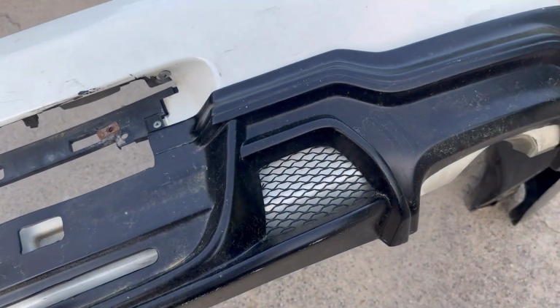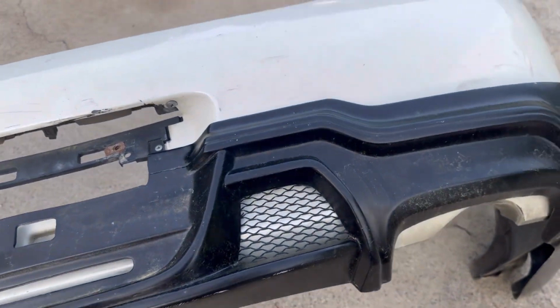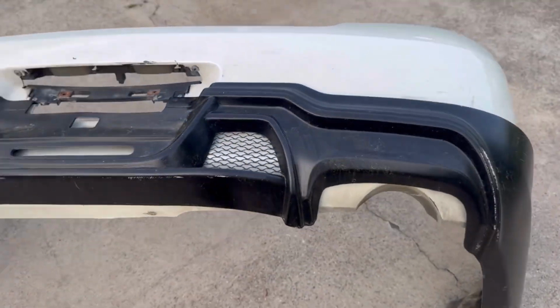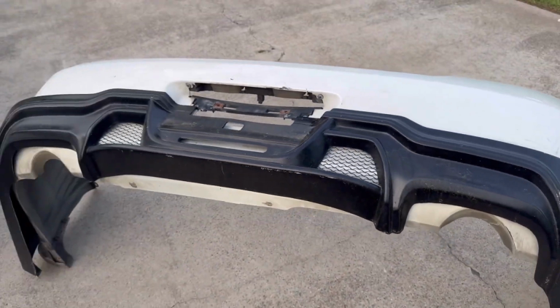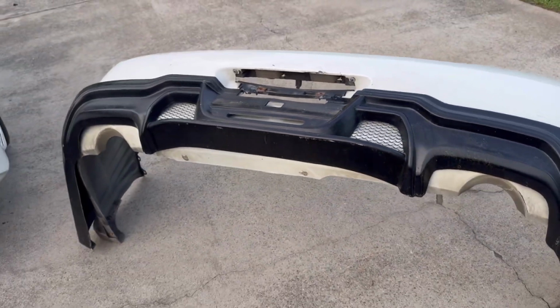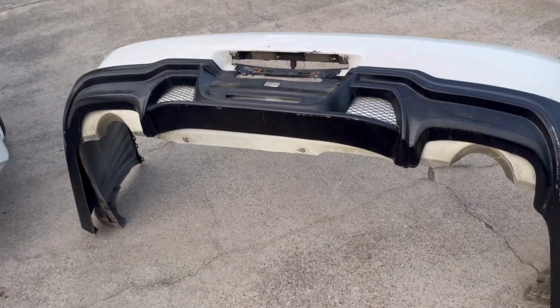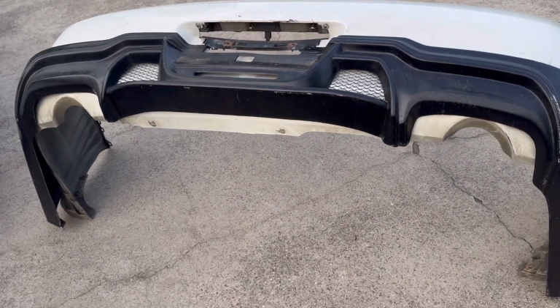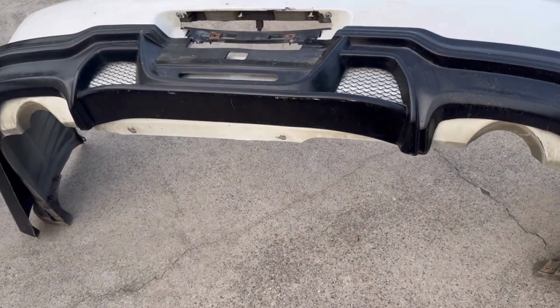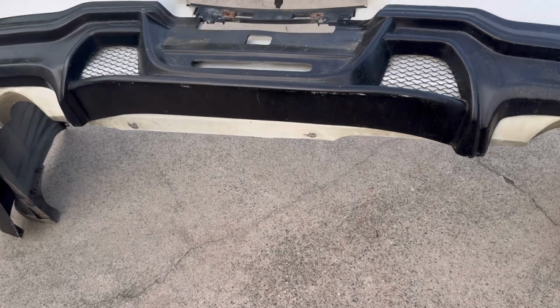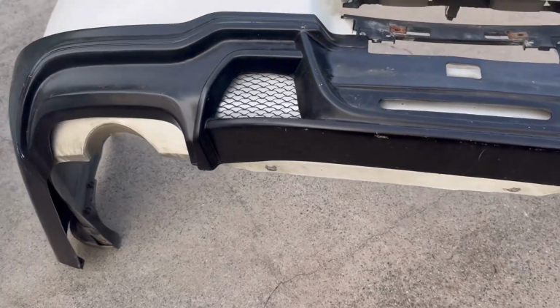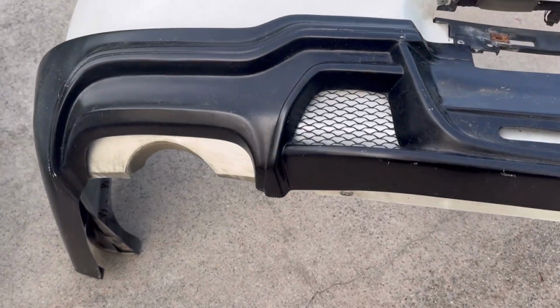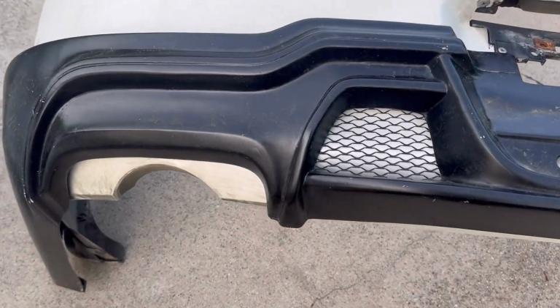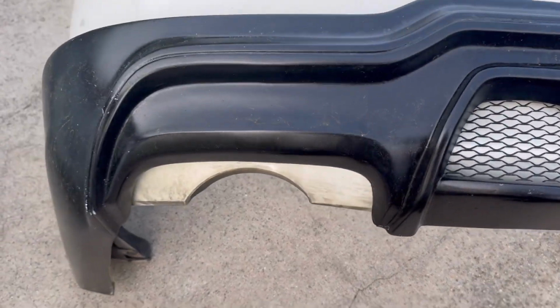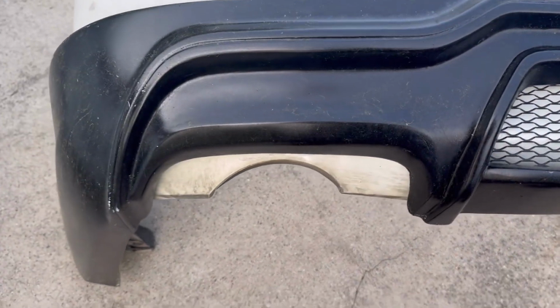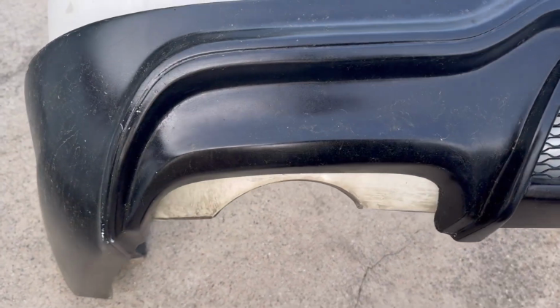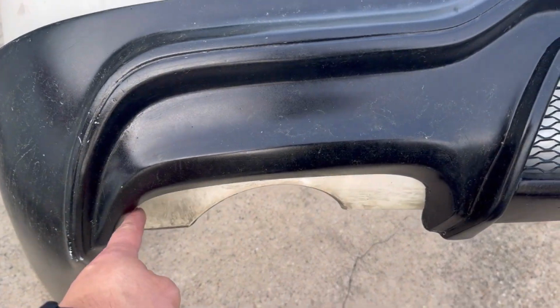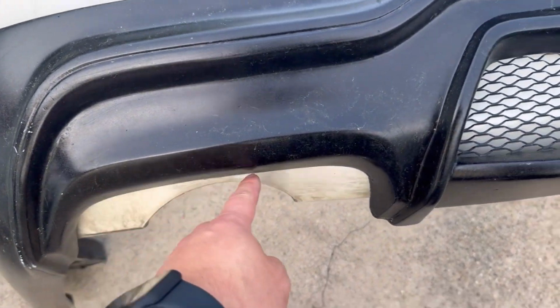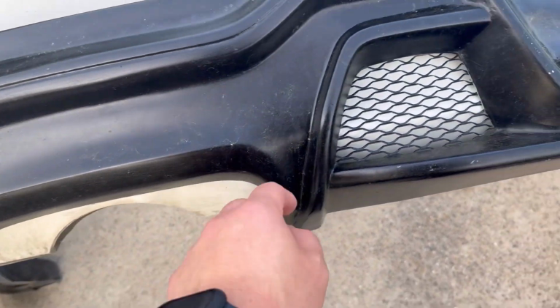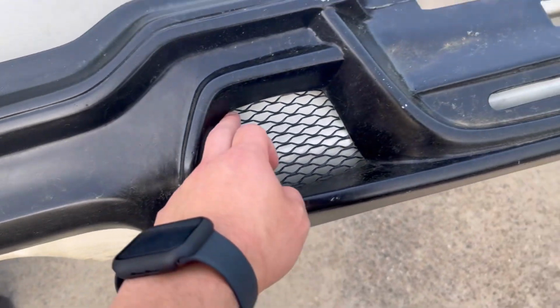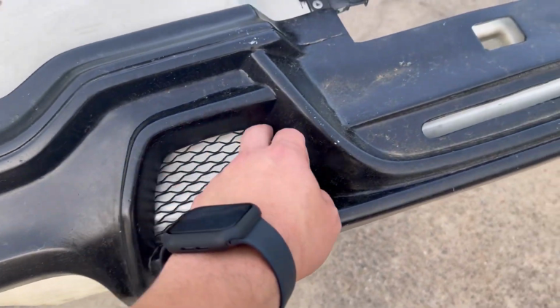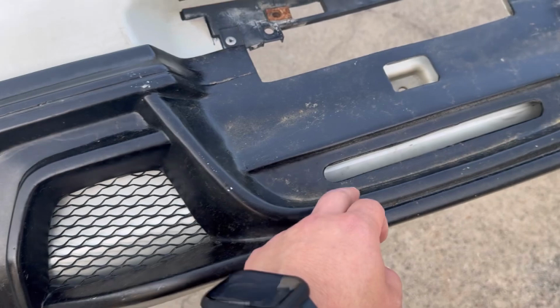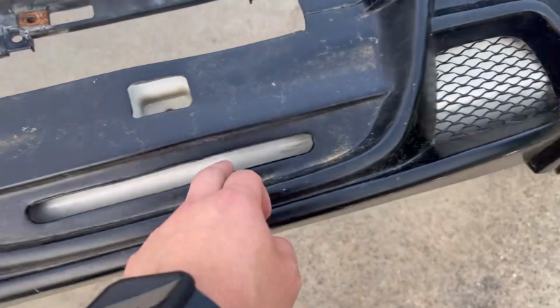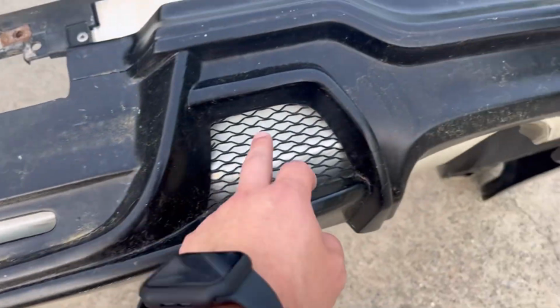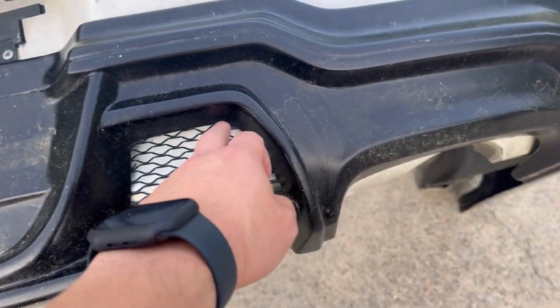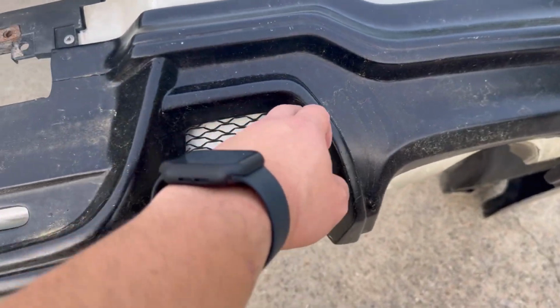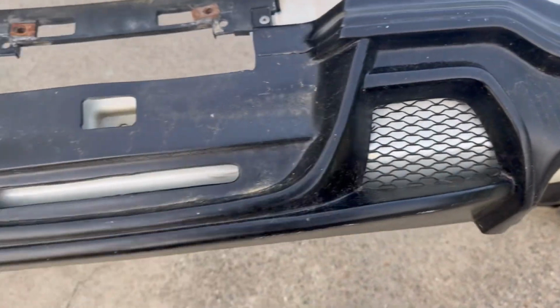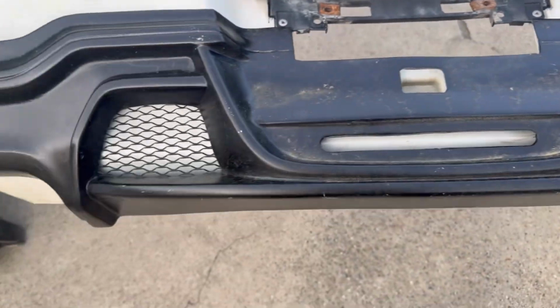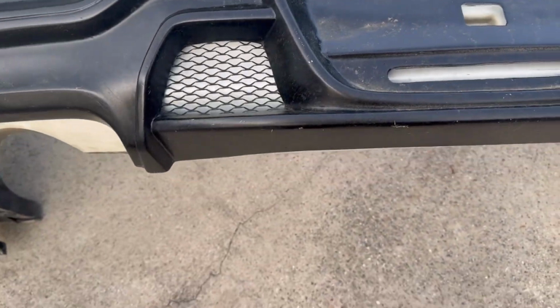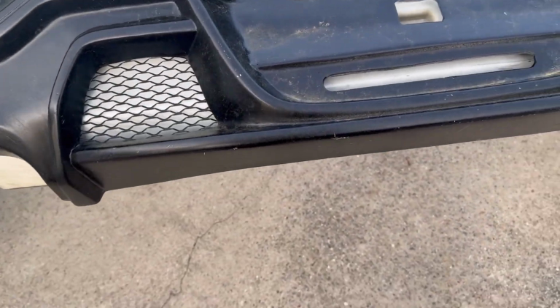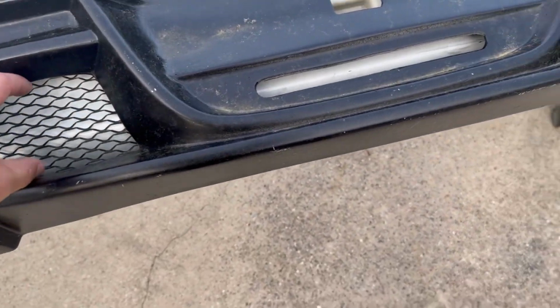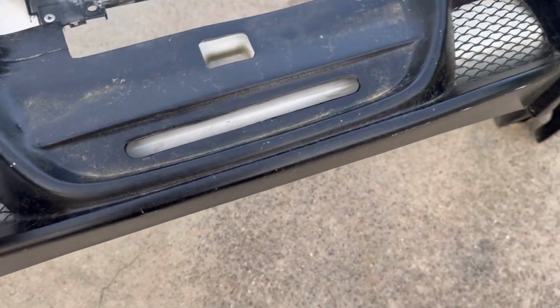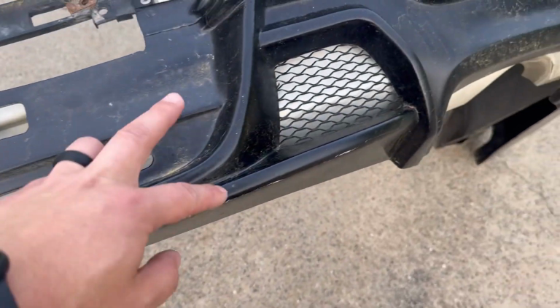Pretty much goes on like that. And I guess to make it right, you're actually supposed to cut everything so that it actually has the vents.